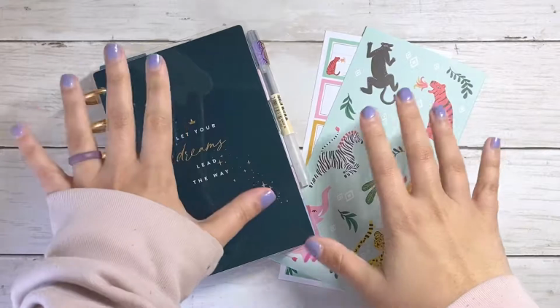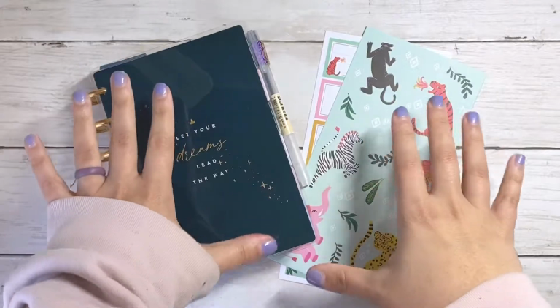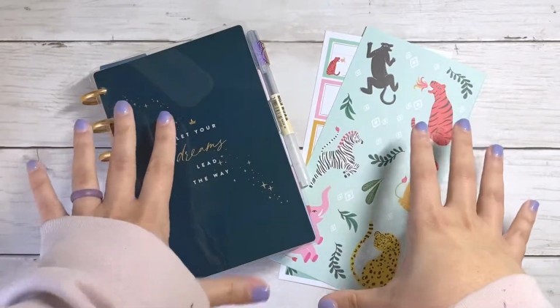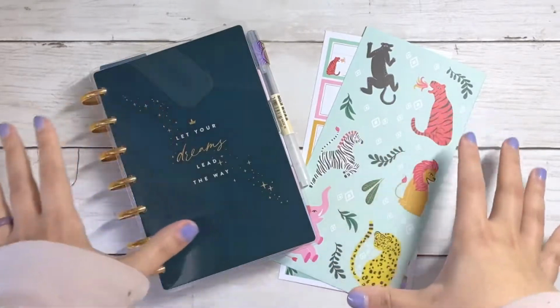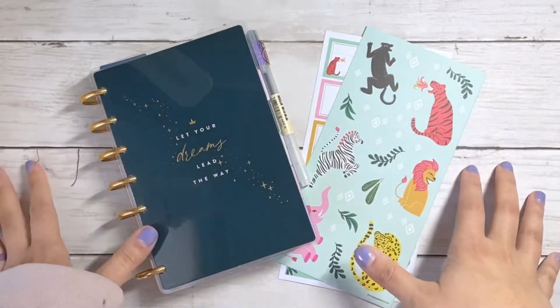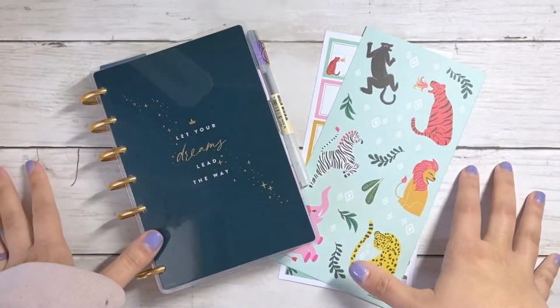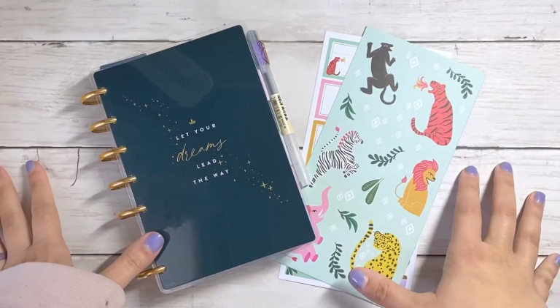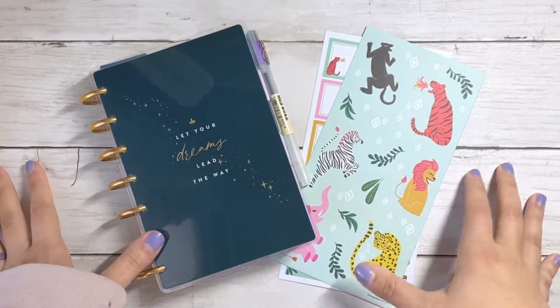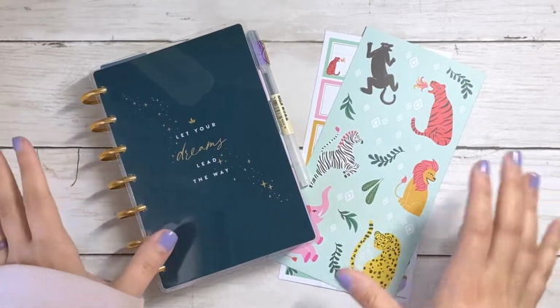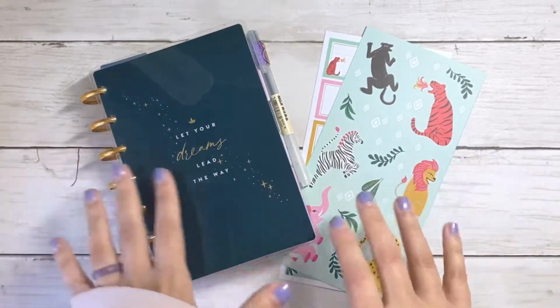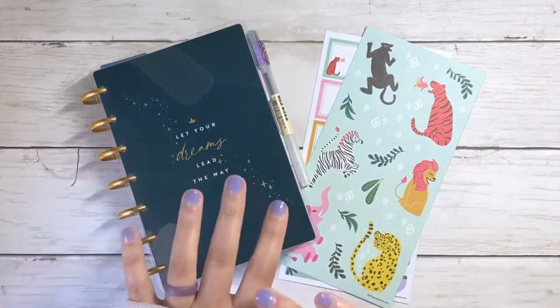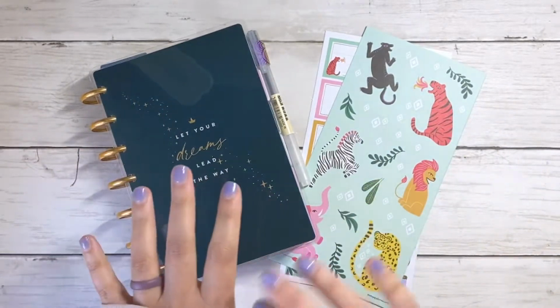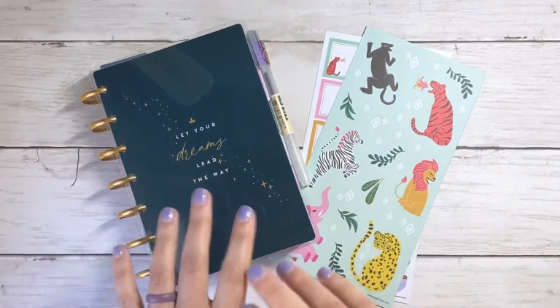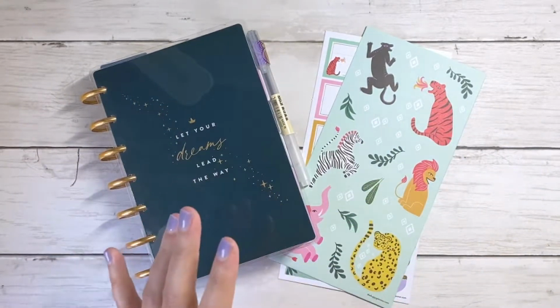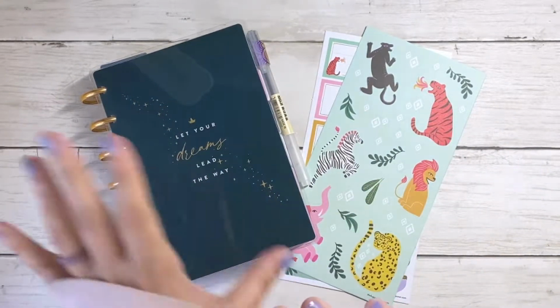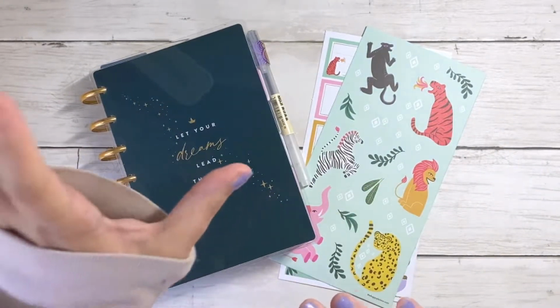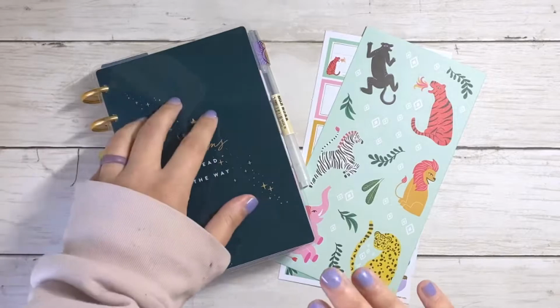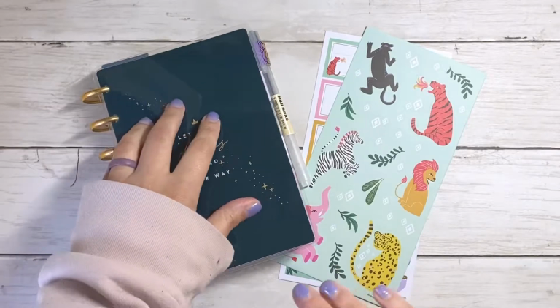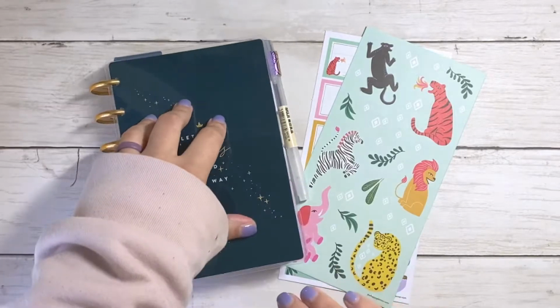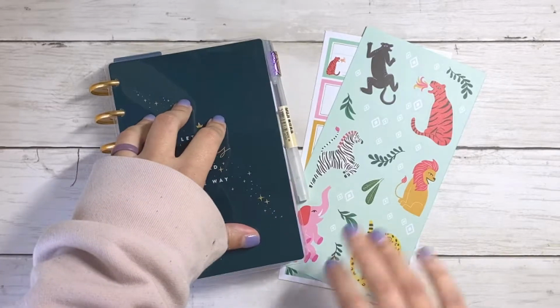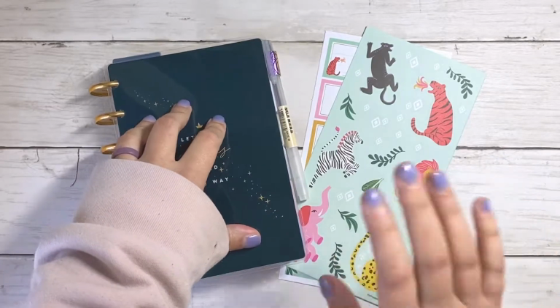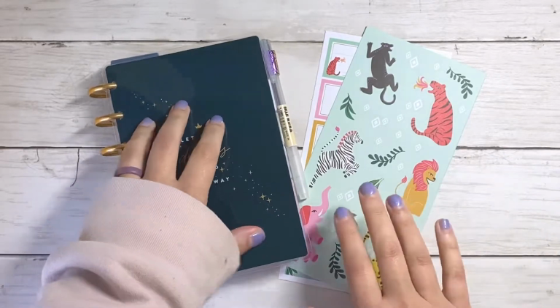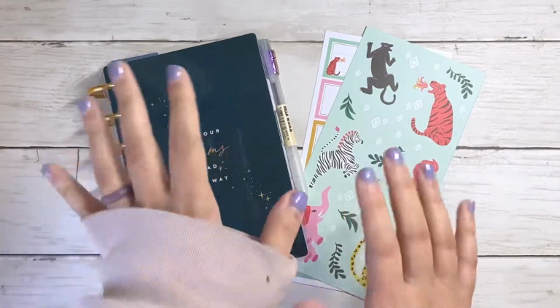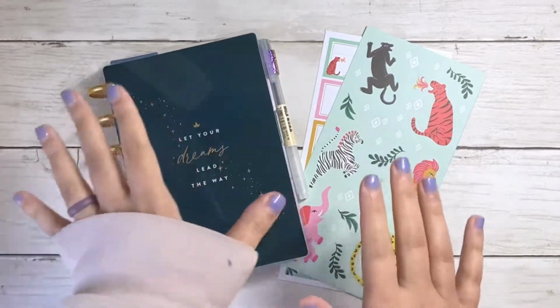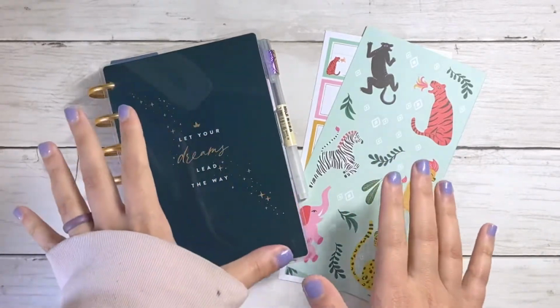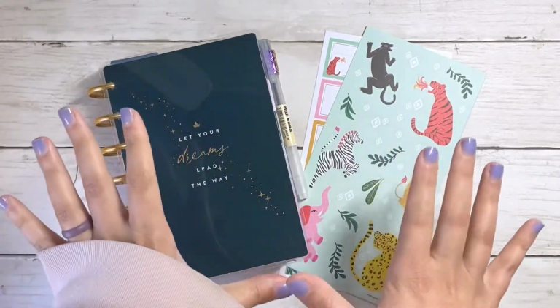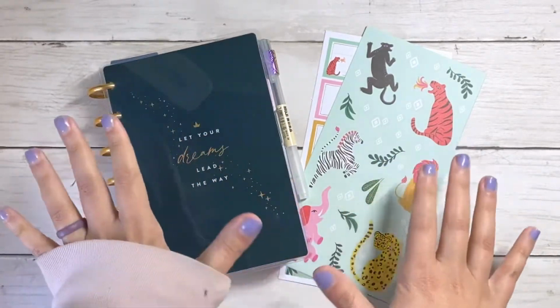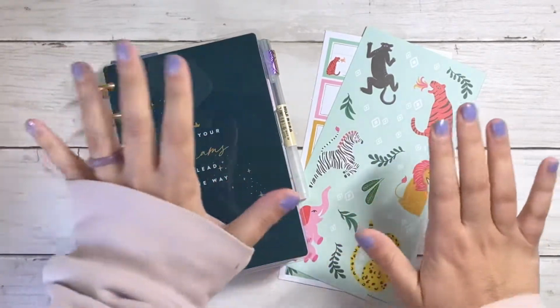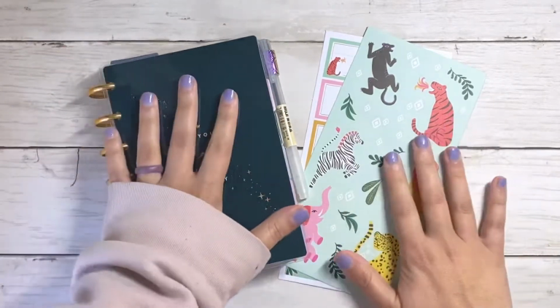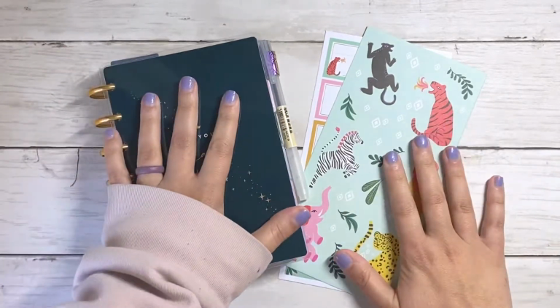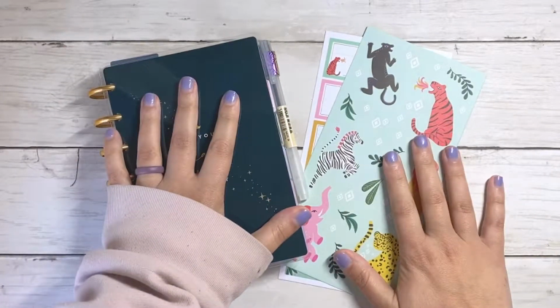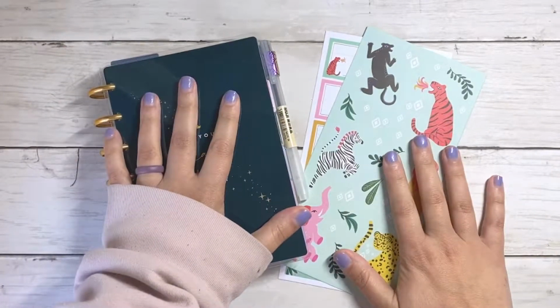Hey guys, welcome back to my channel! Today I'm going to be doing another quick speed plan with me in my mini happy planner. So if you want to see how I'm planning this week, then stick around because that's coming up right now.